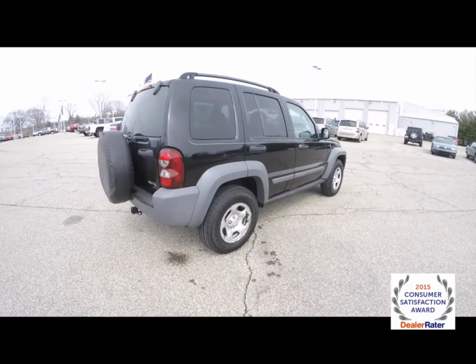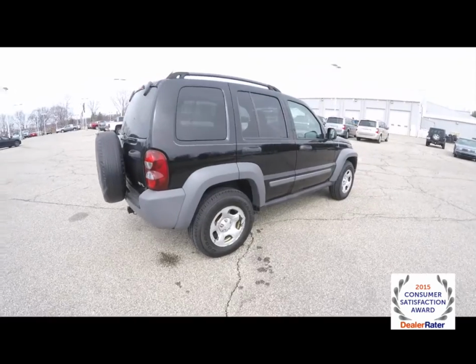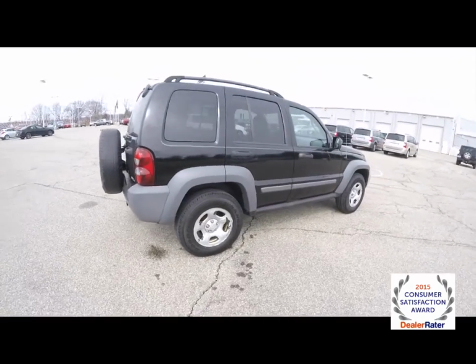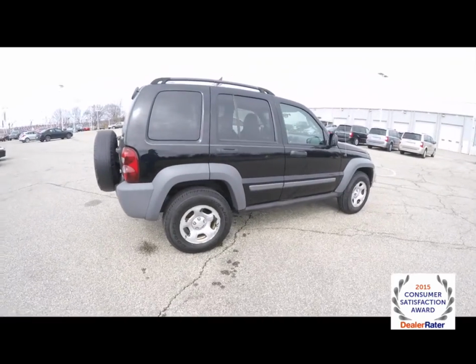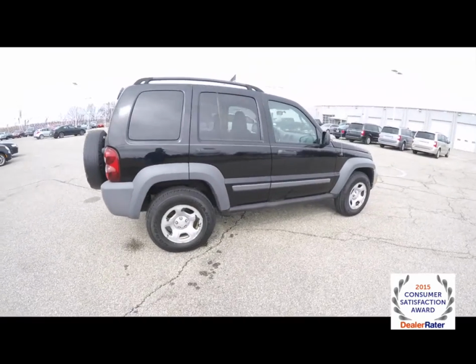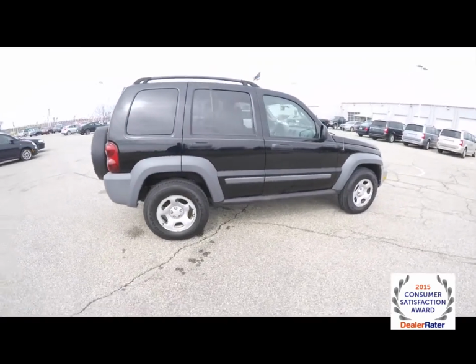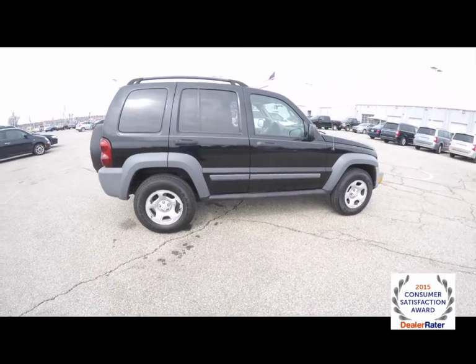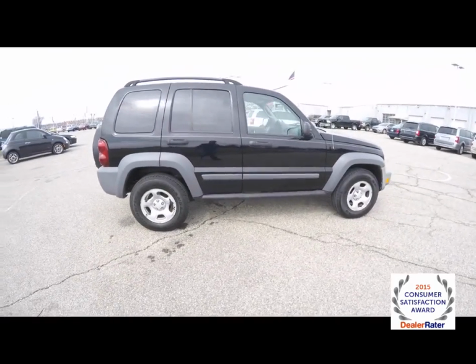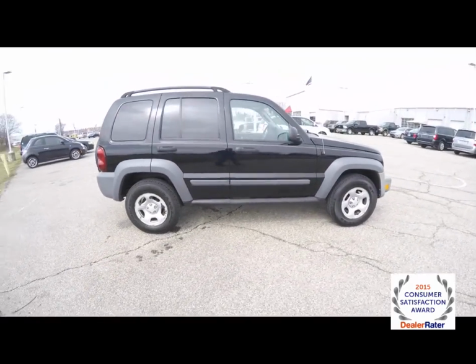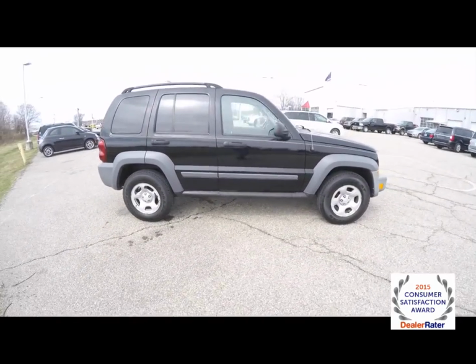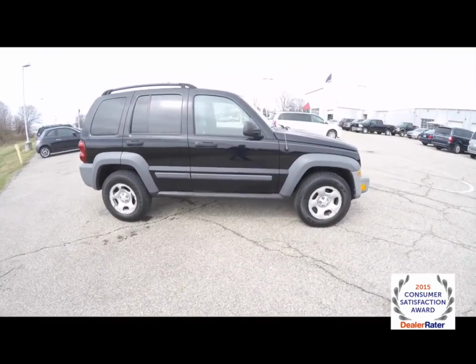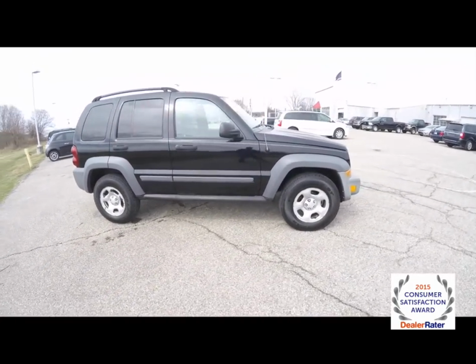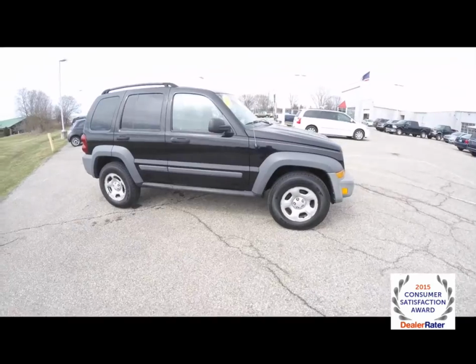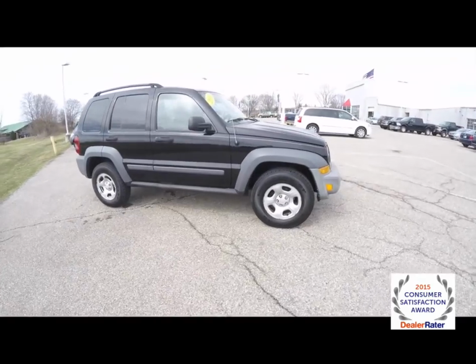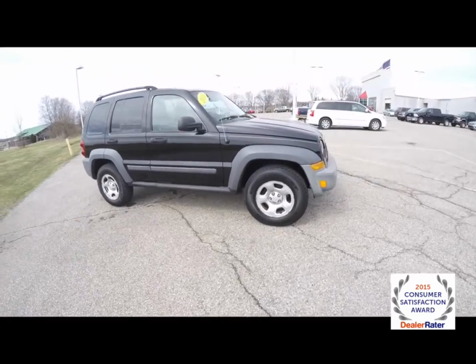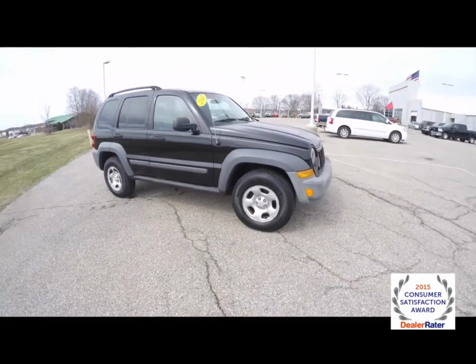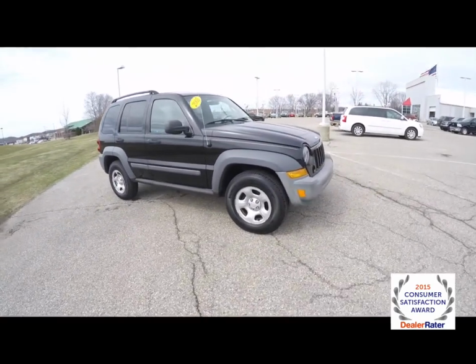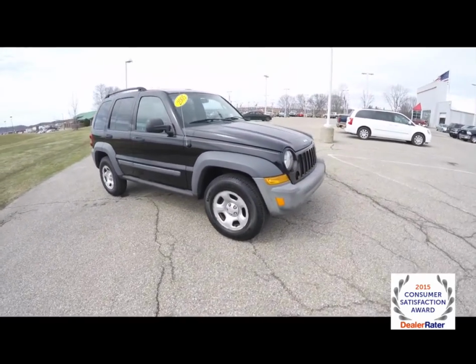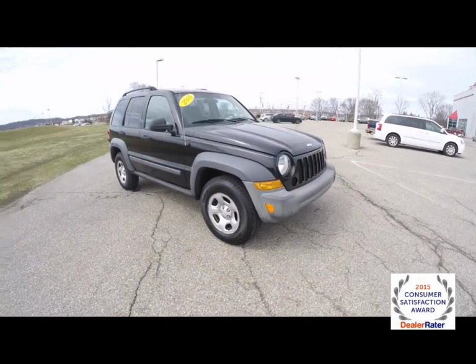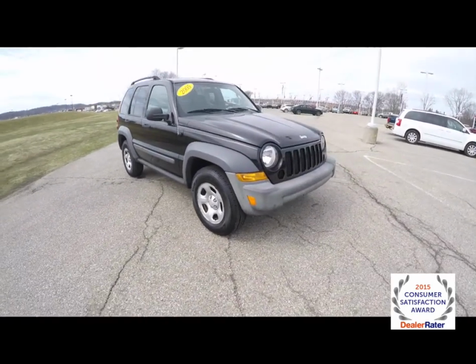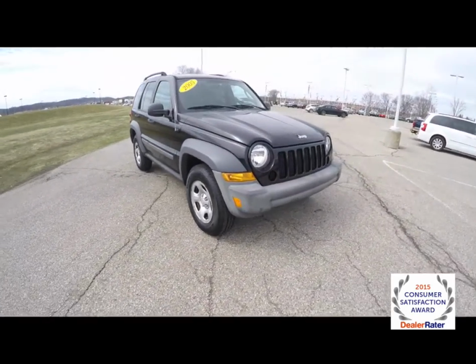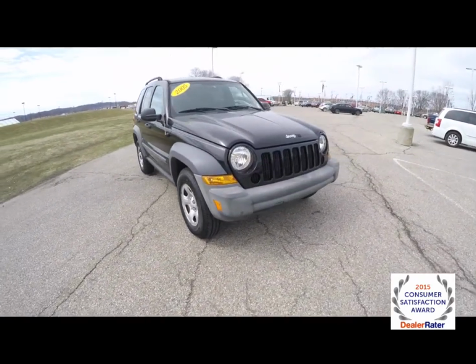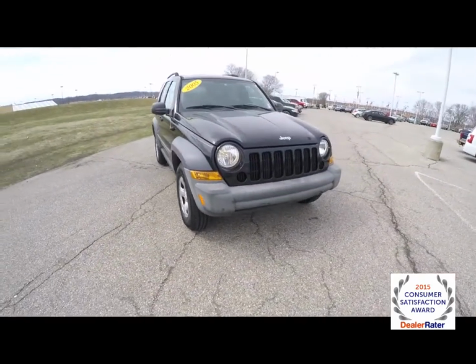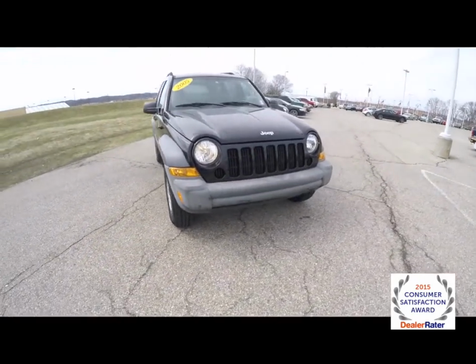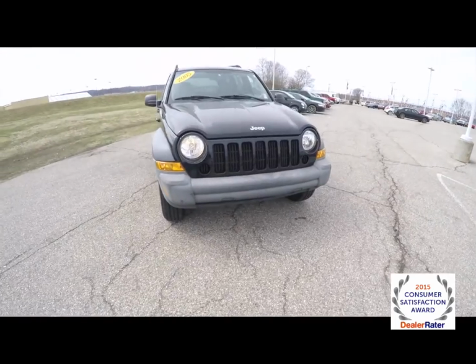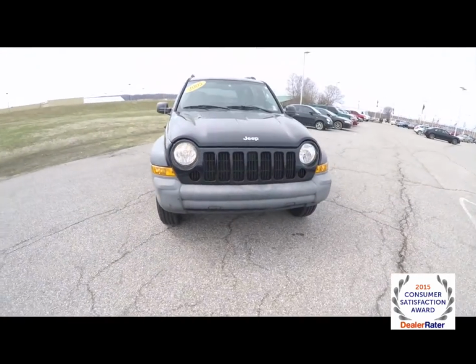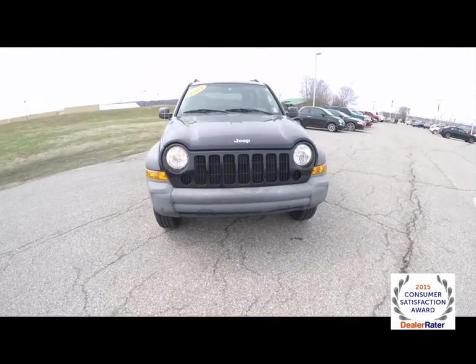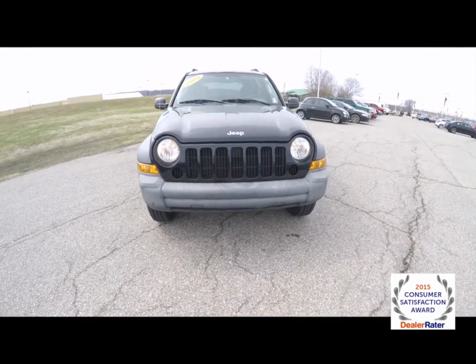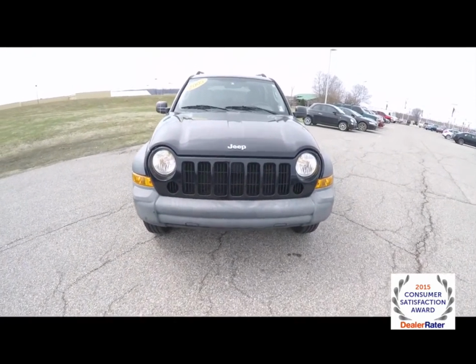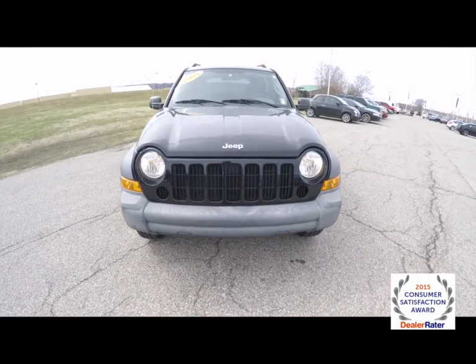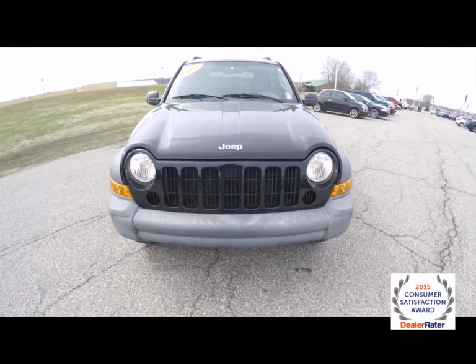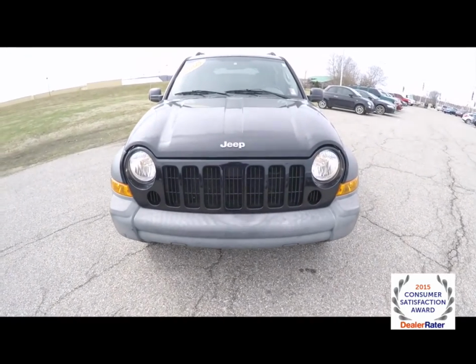This does conclude our quick walk-around look at this 2005 Jeep Liberty Sport. If you have any questions or would like to see this vehicle, please contact our showroom. One of our friendly sales staff will be more than happy to answer any questions you may have. Thanks for watching.